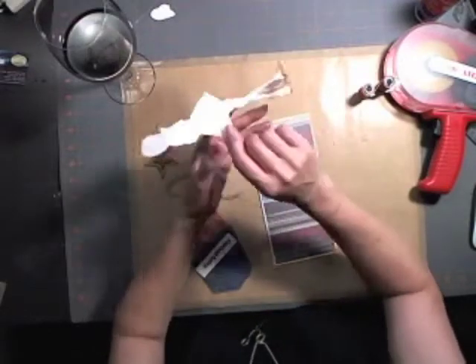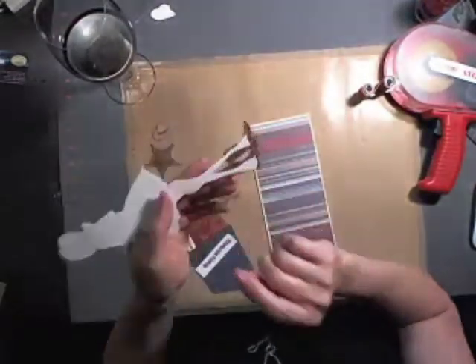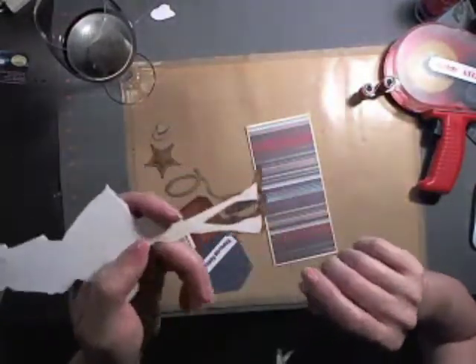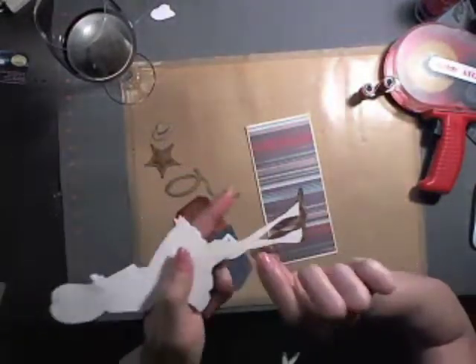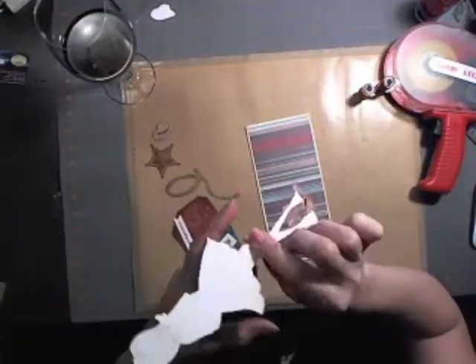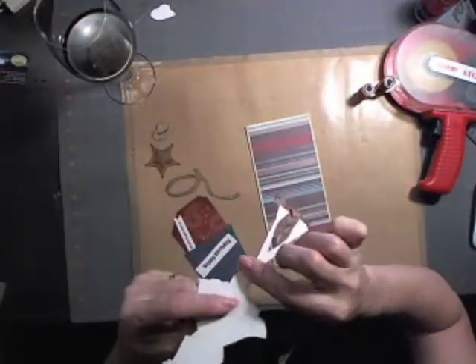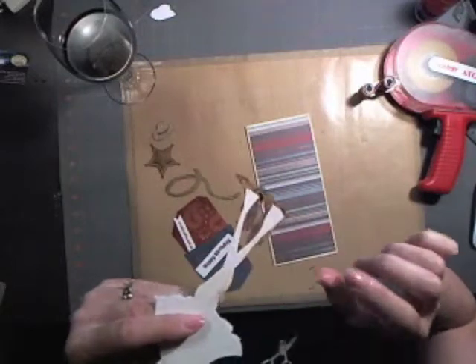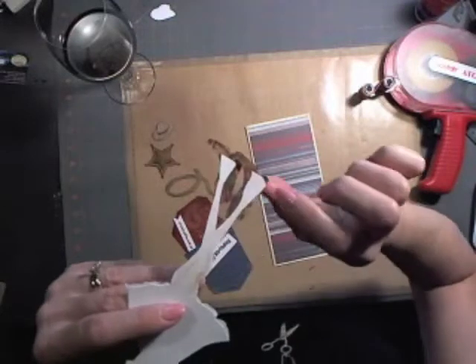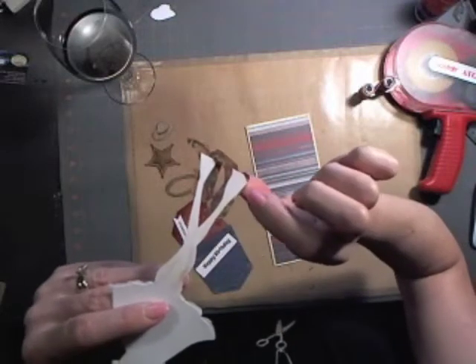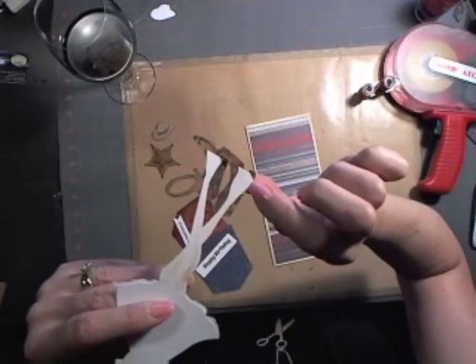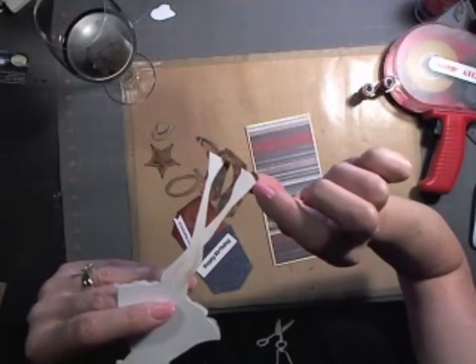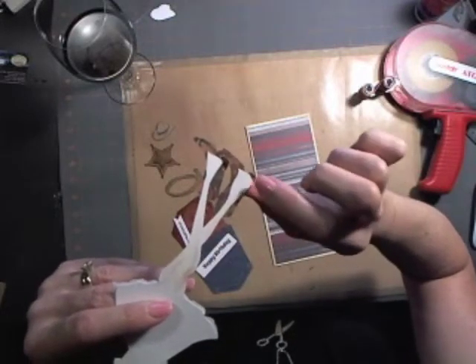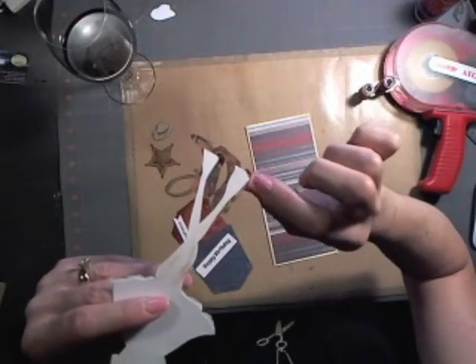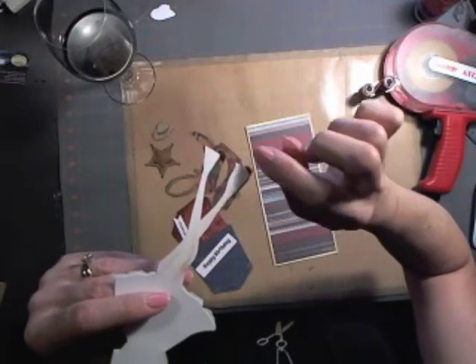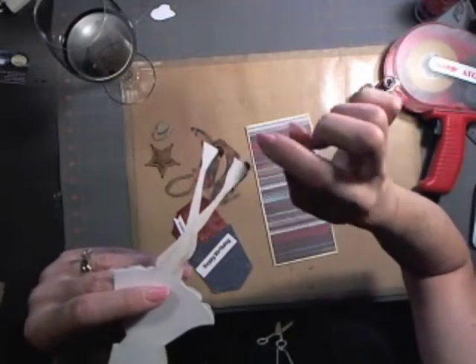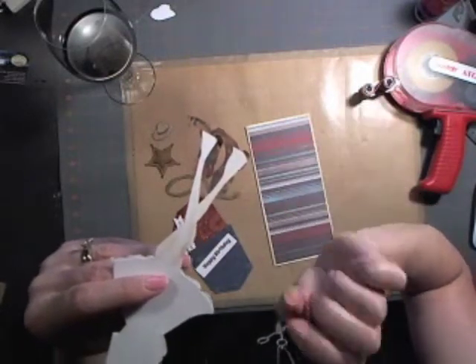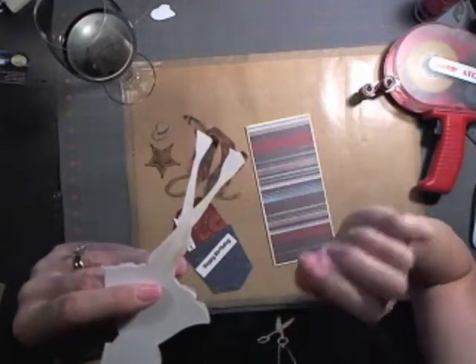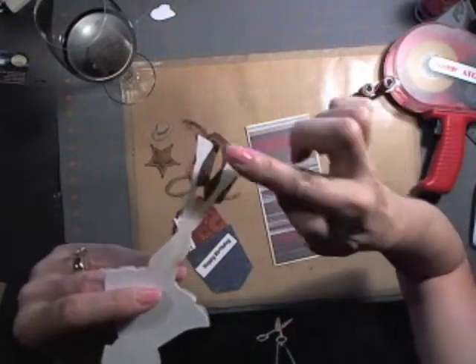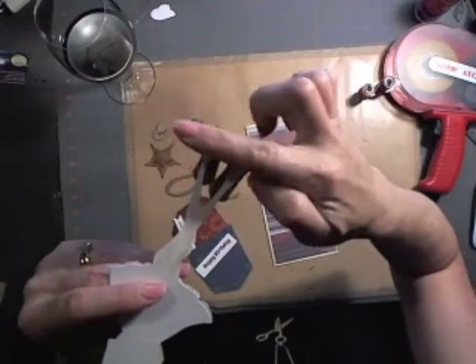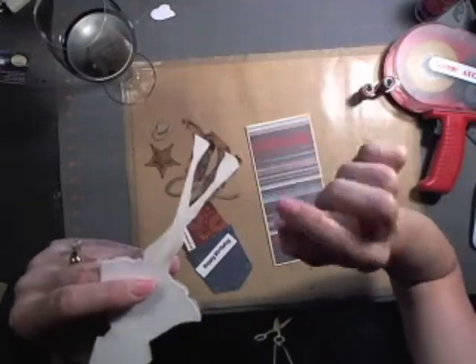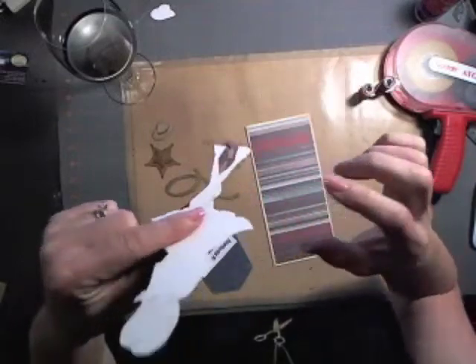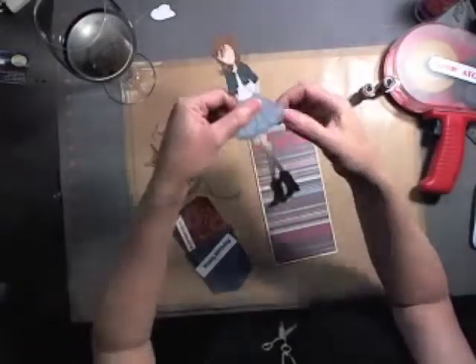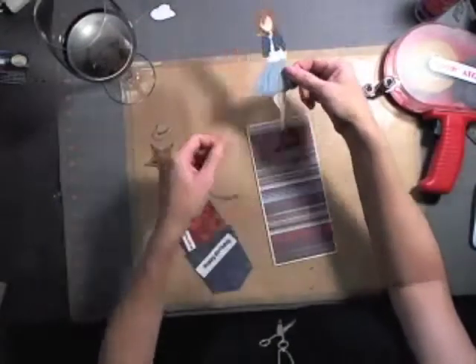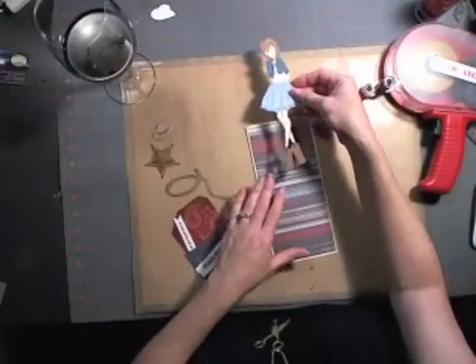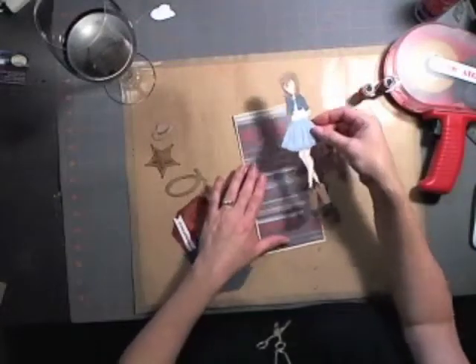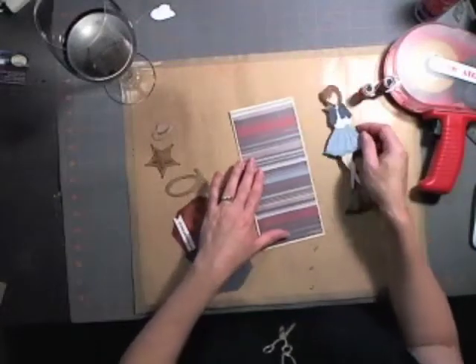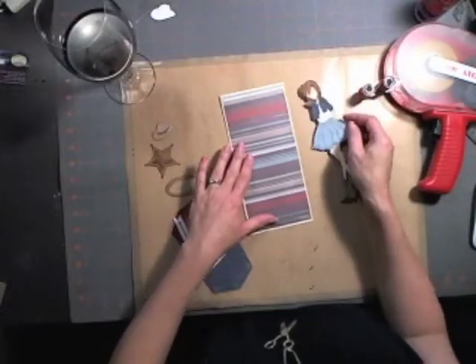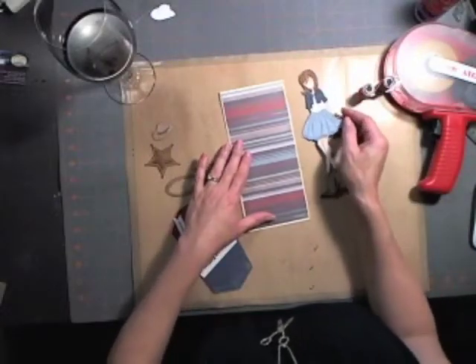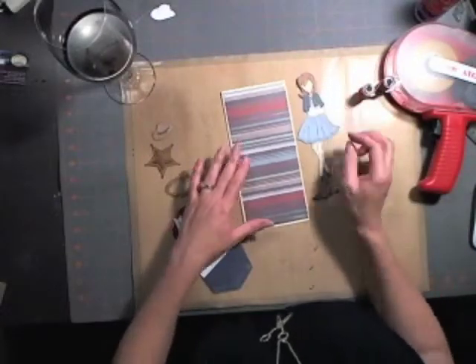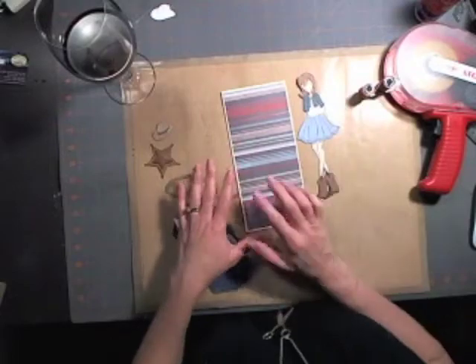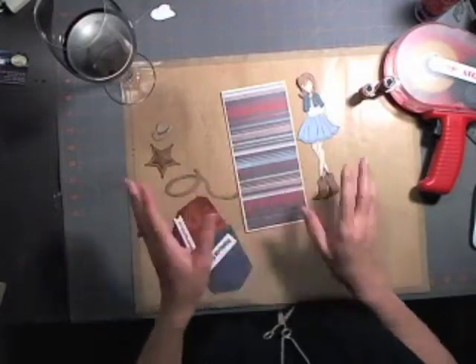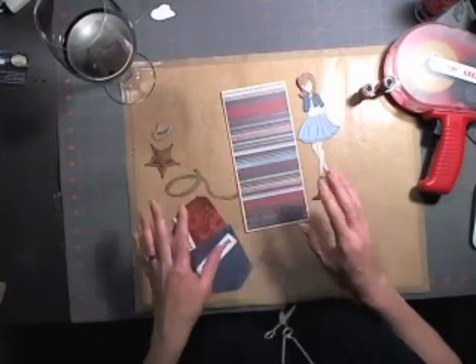One thing I did have to do was cut off the bottom of her shoes because they were too long for the boots, so I just snipped them off so that they would fit inside the boot. Okay, so I'm going to just show you quickly how I put this all together.